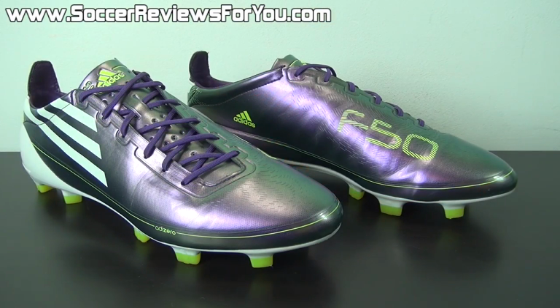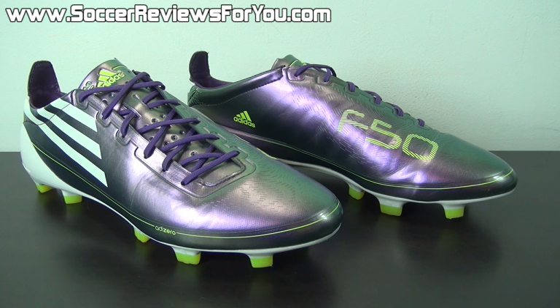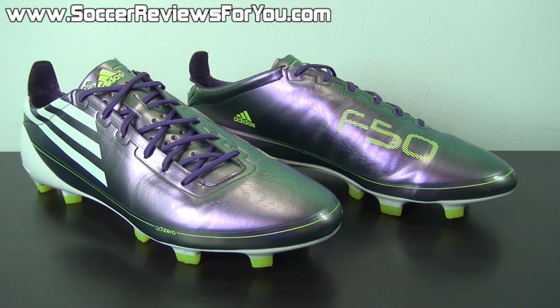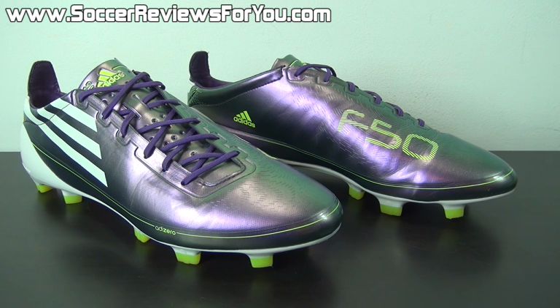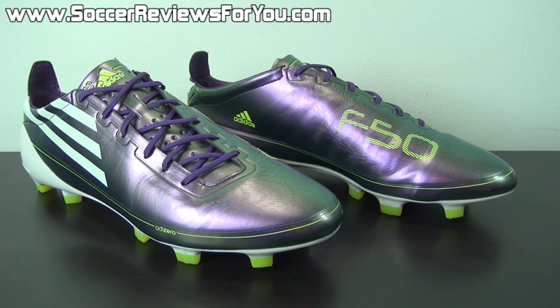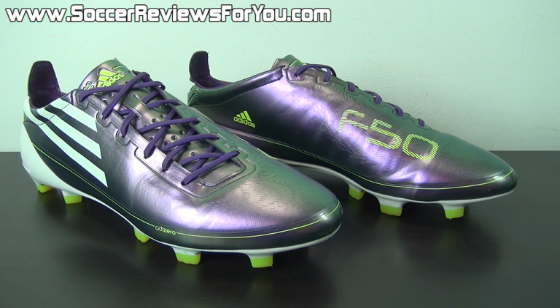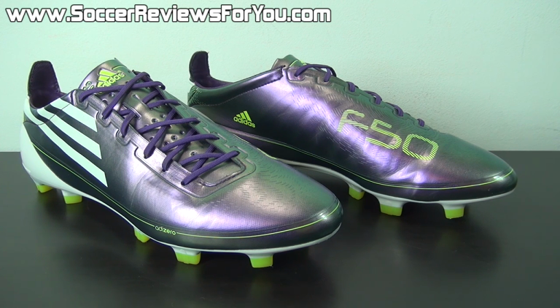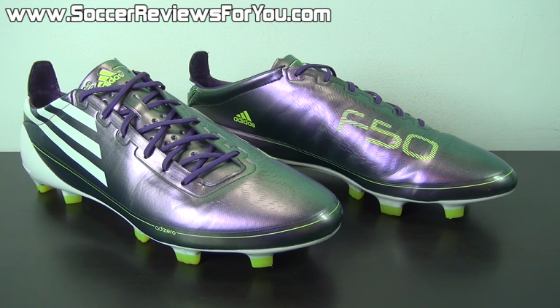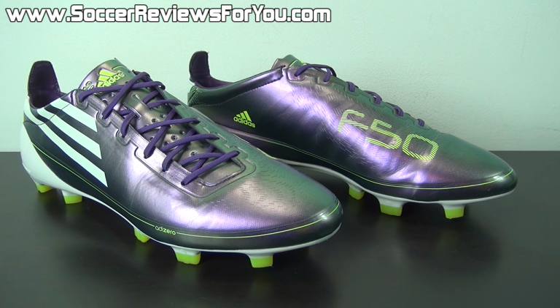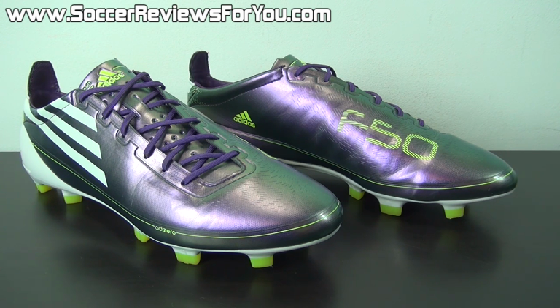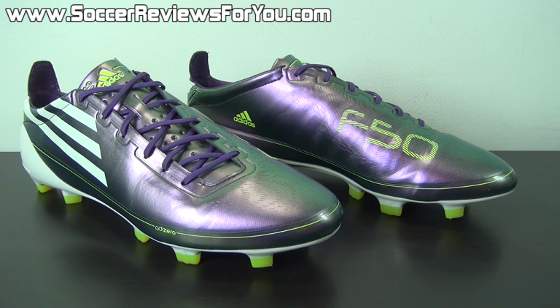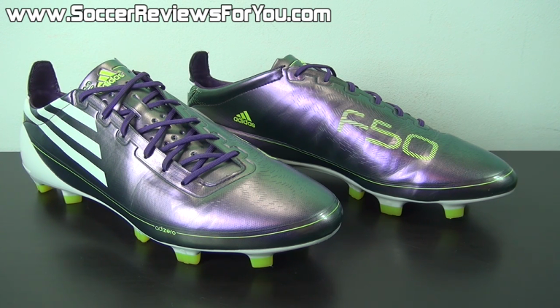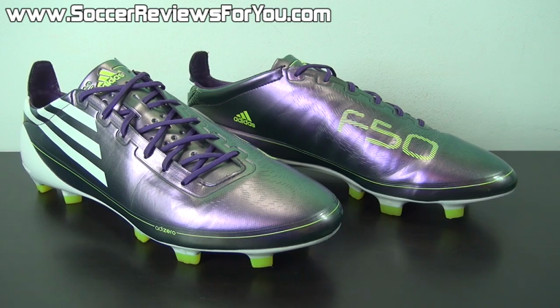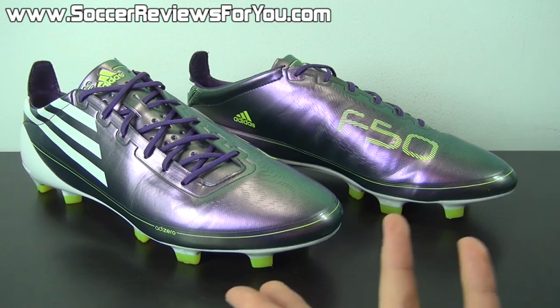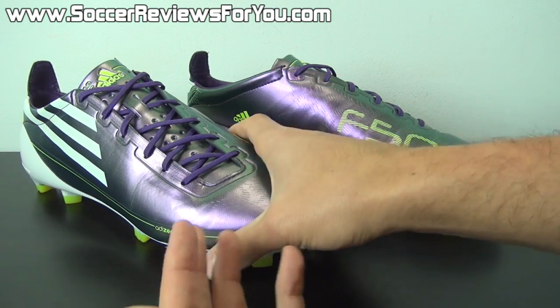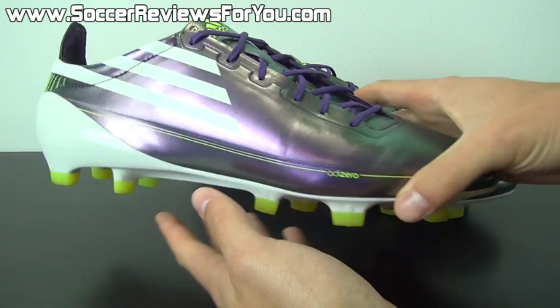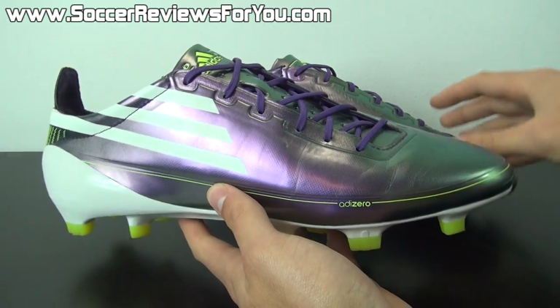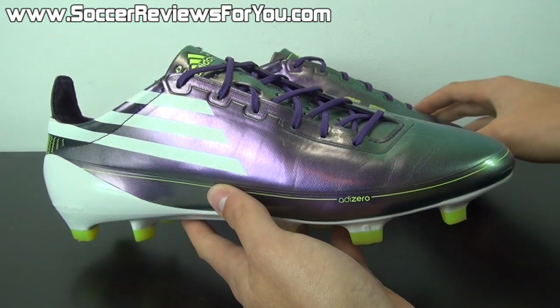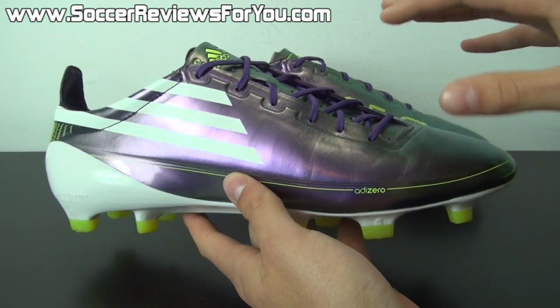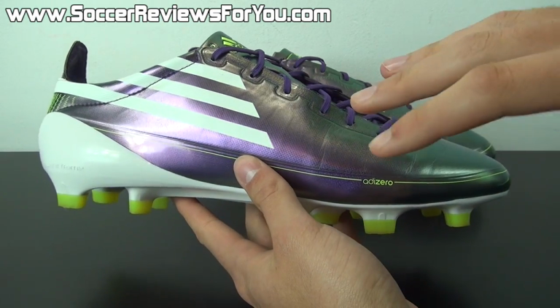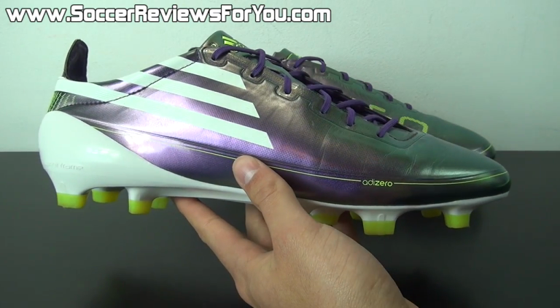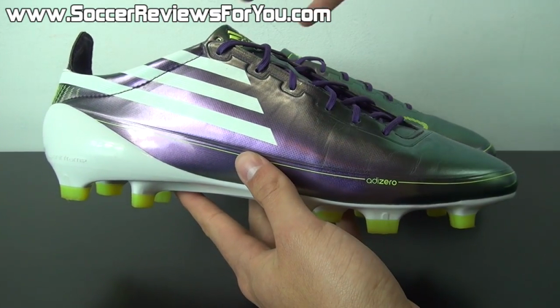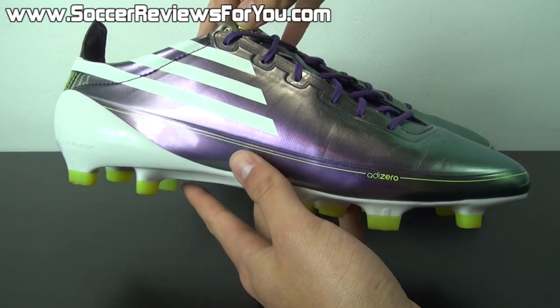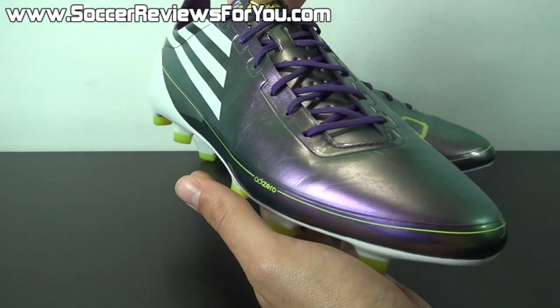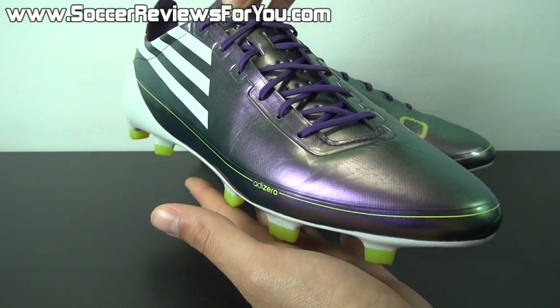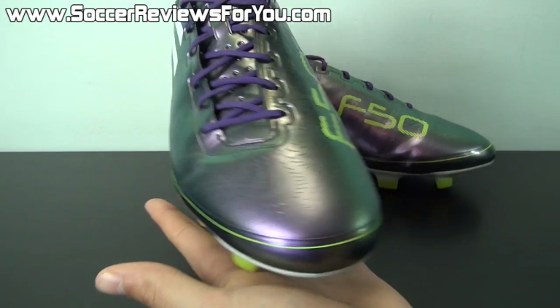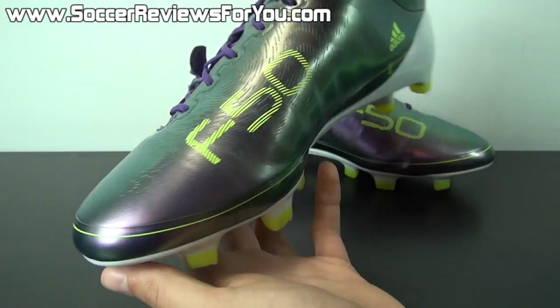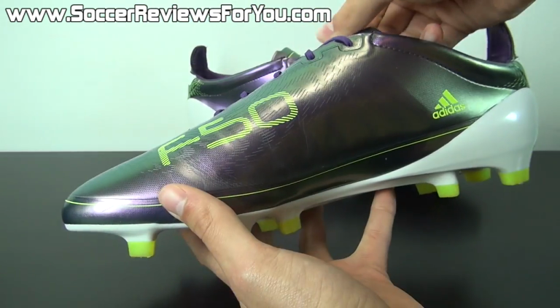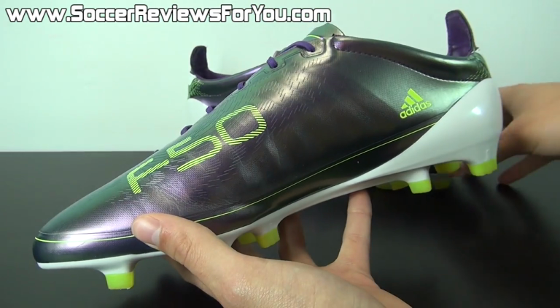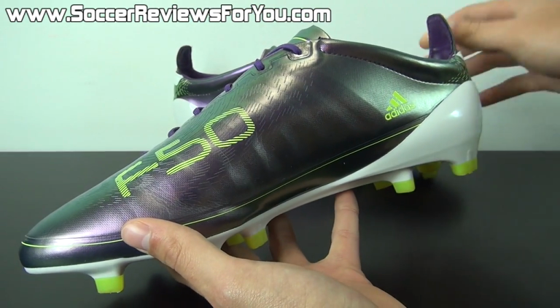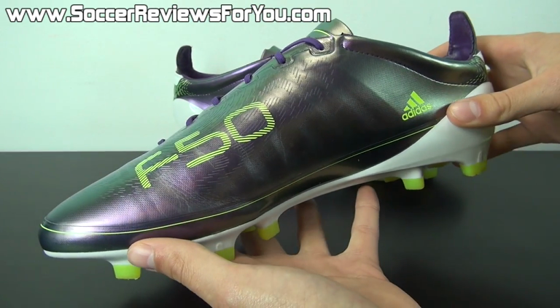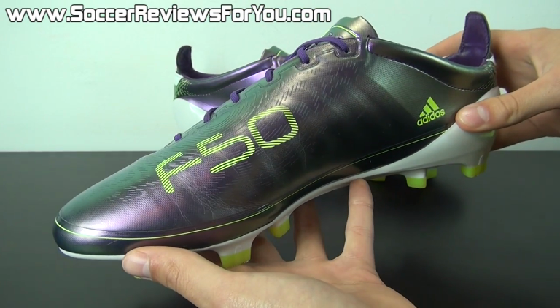To start things off, I thought it would be fun to talk about the colorway a little bit. This was one of several launch colors for the original F50 Adizero — this one being the Chameleon Purple Edition, which essentially was Messi's signature colorway for the World Cup.